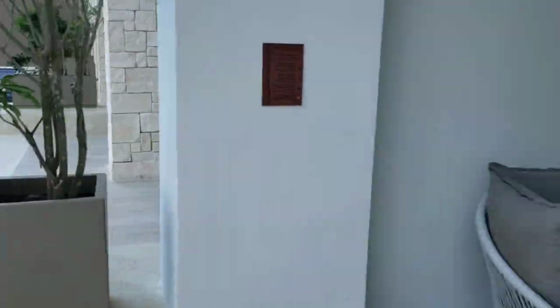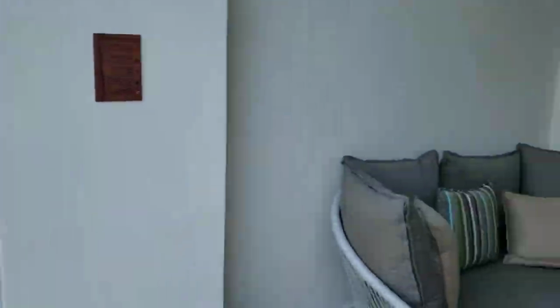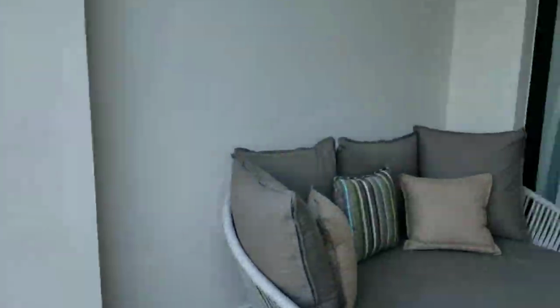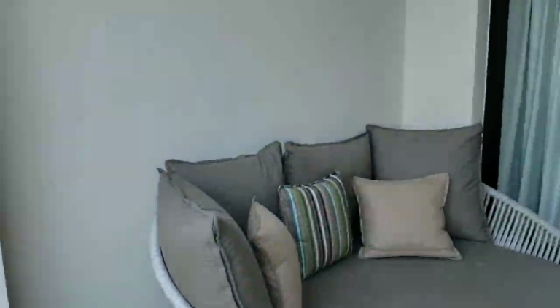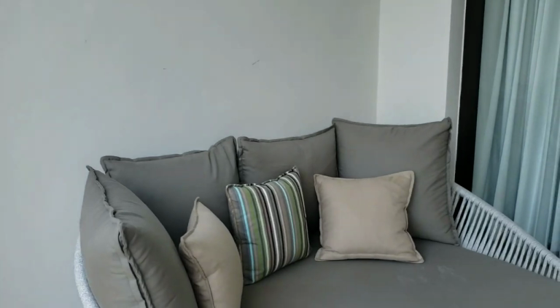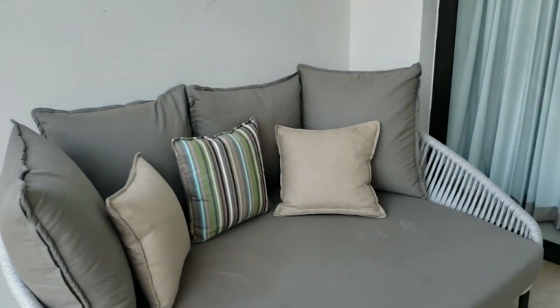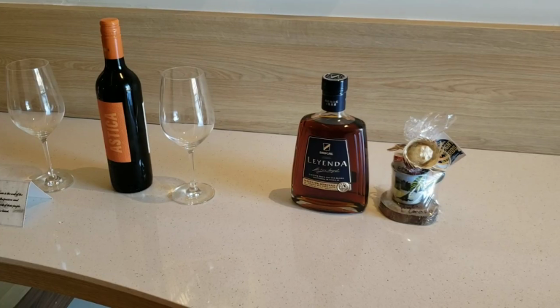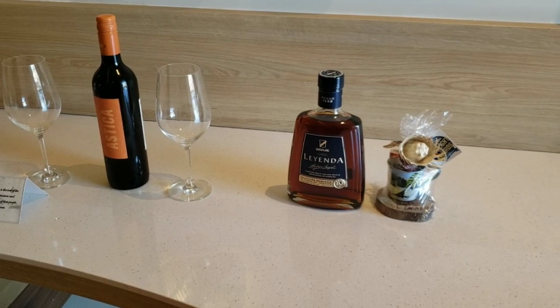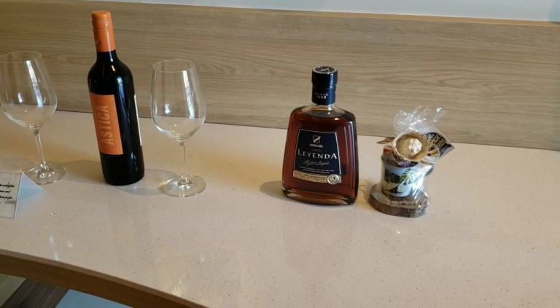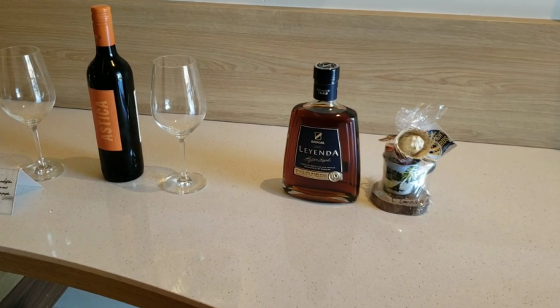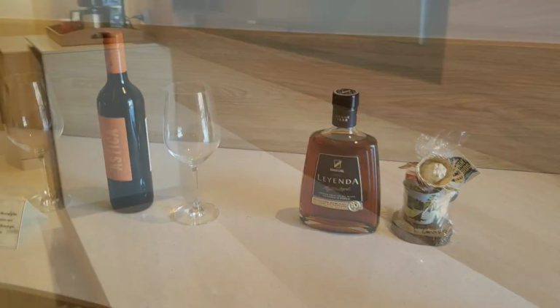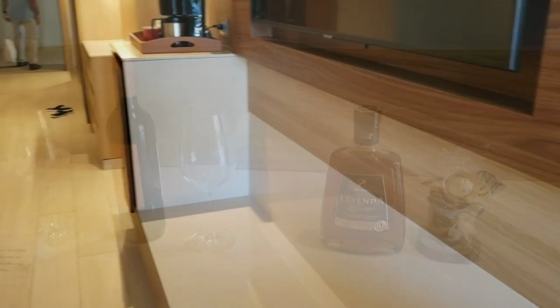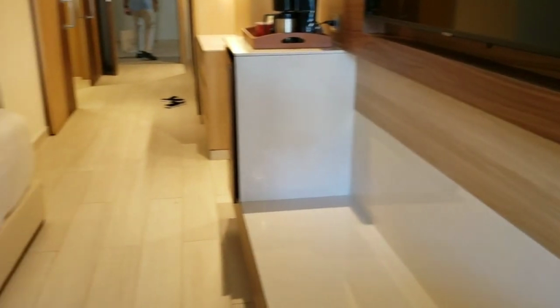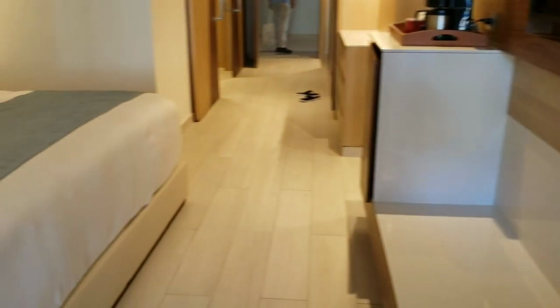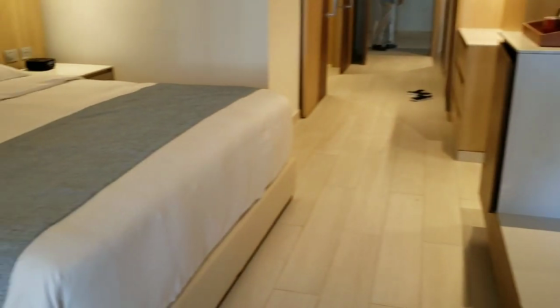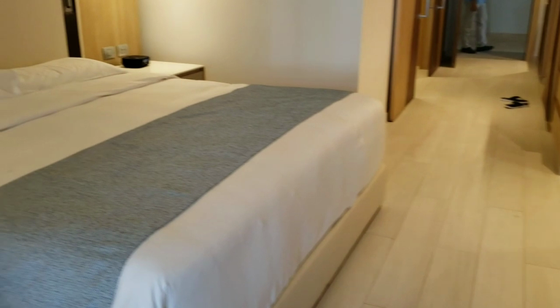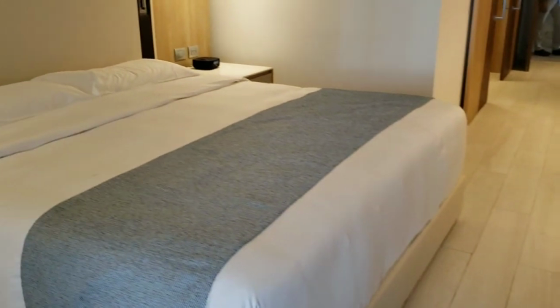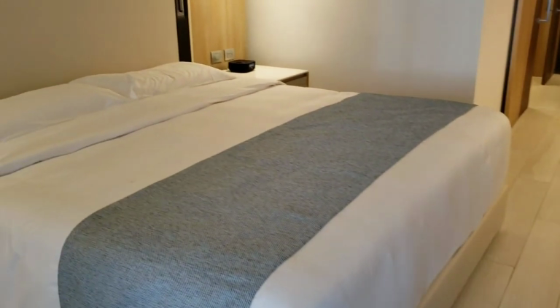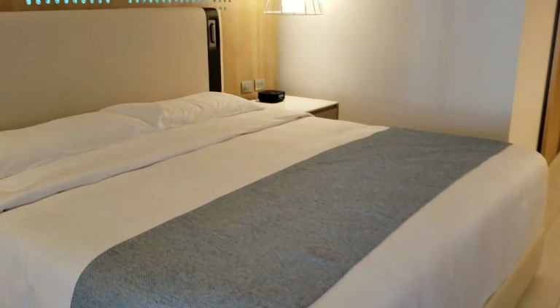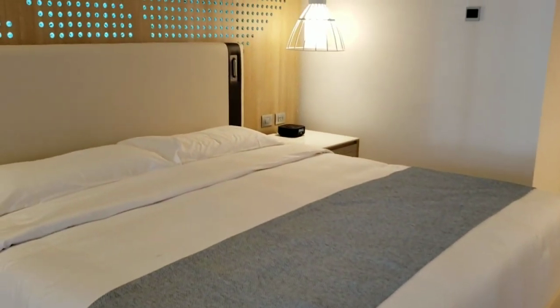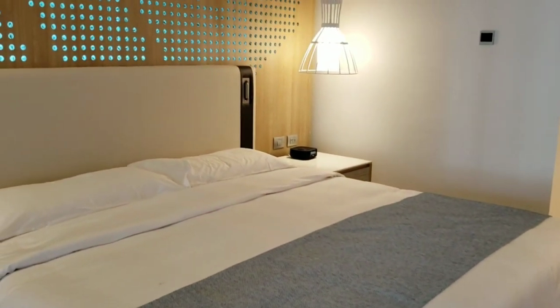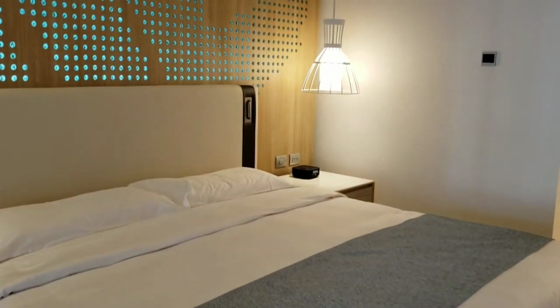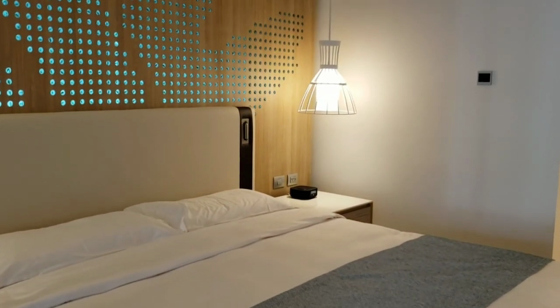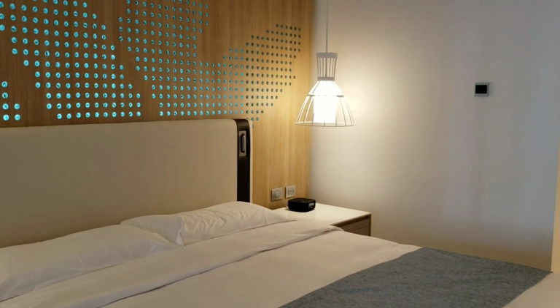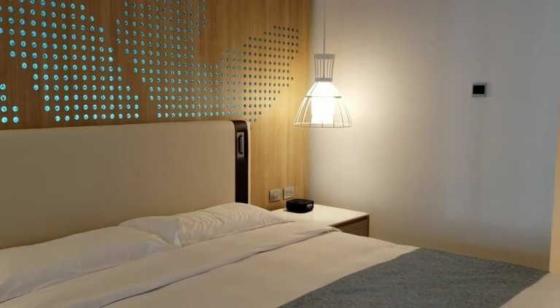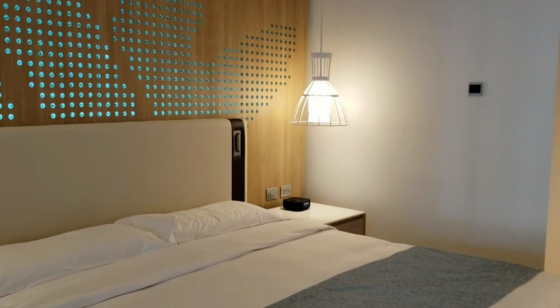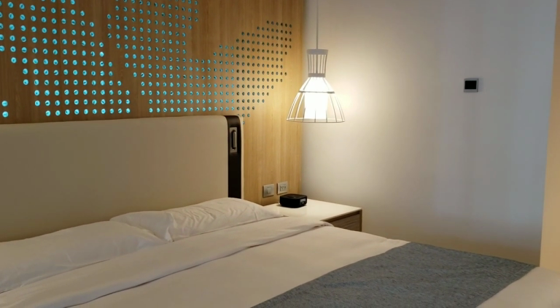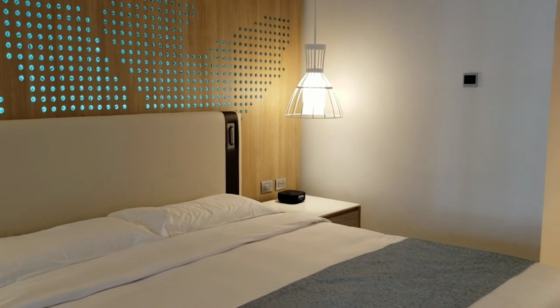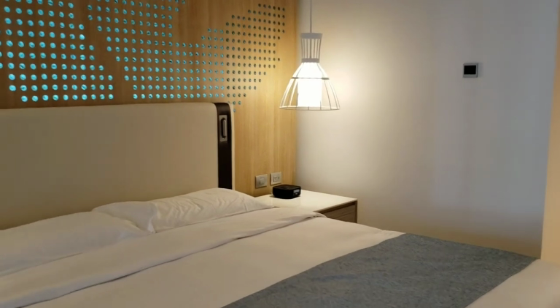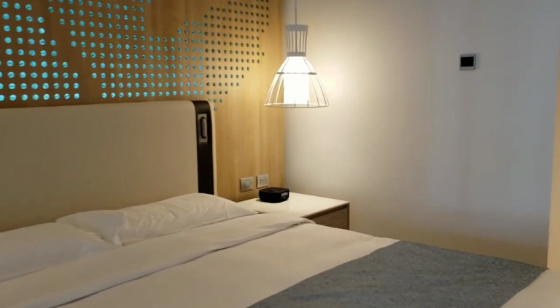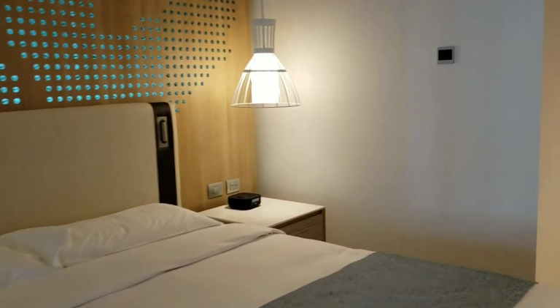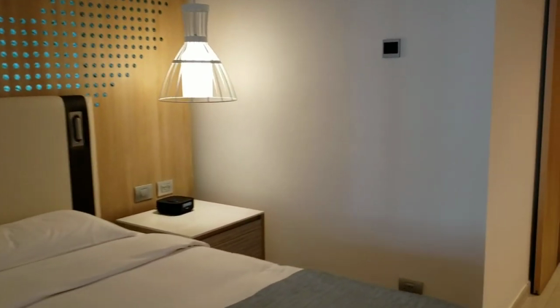You step right out into your swim-up area, which is a very large space for a swim-up room, with a nice comfy couch. It's a lovely room, so if you're considering coming to the Hyatt, do think of a swim-up room.